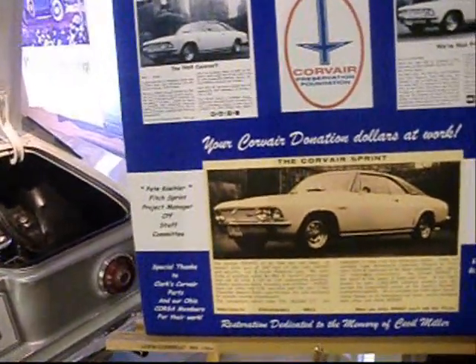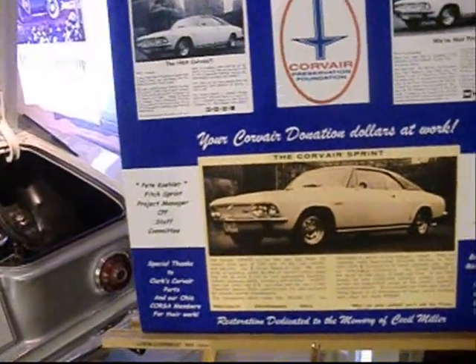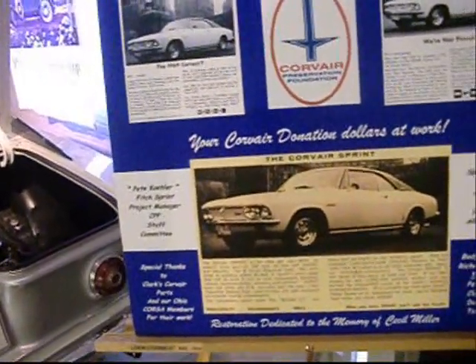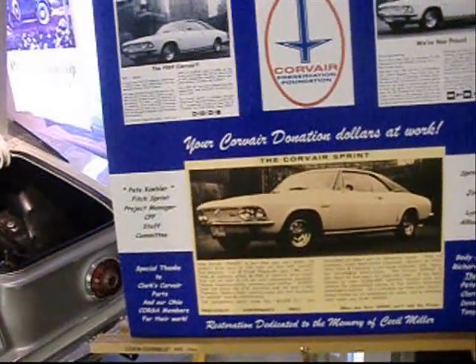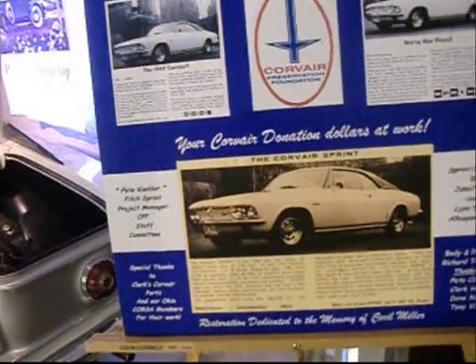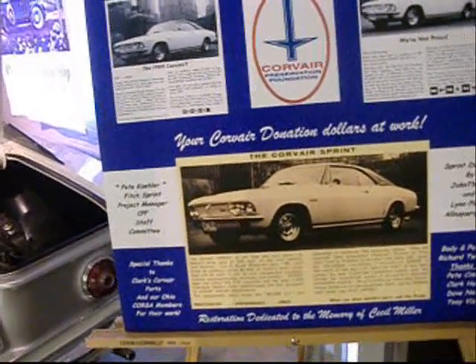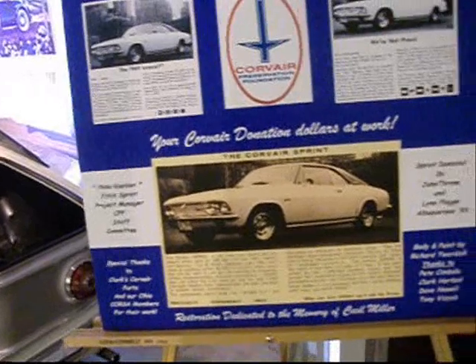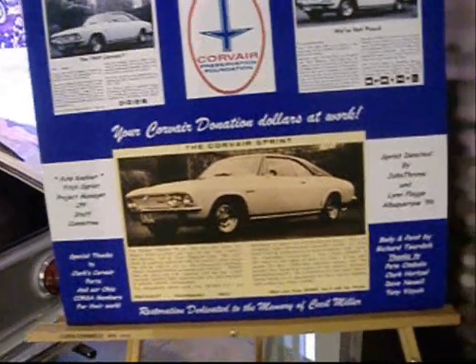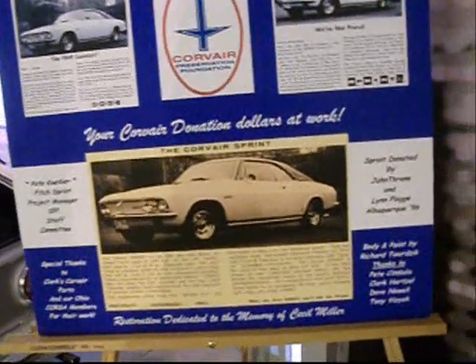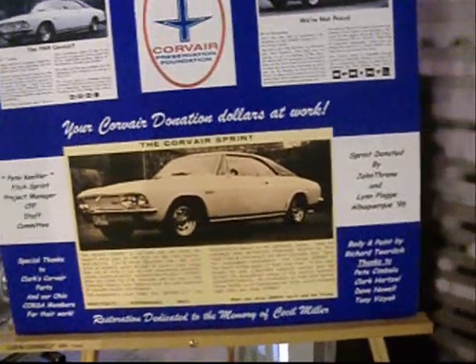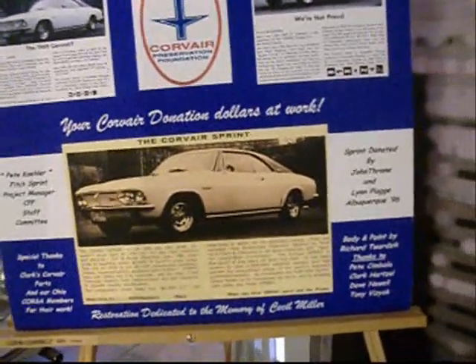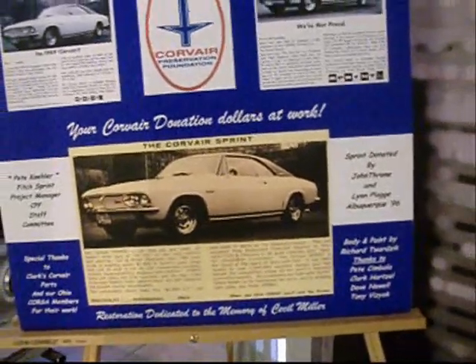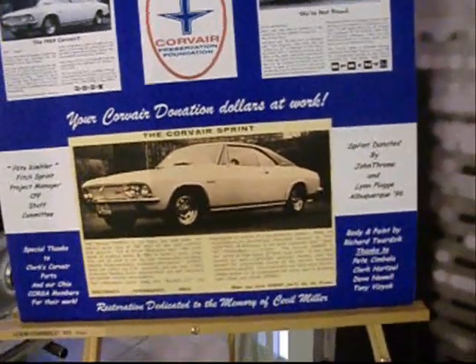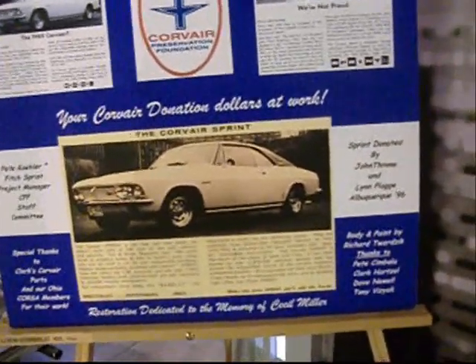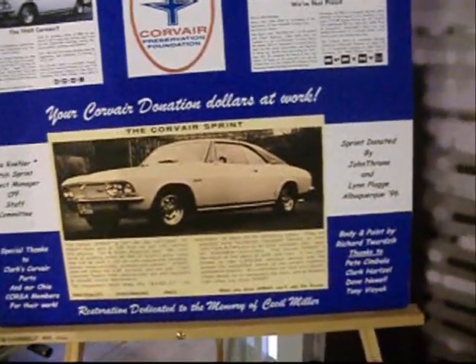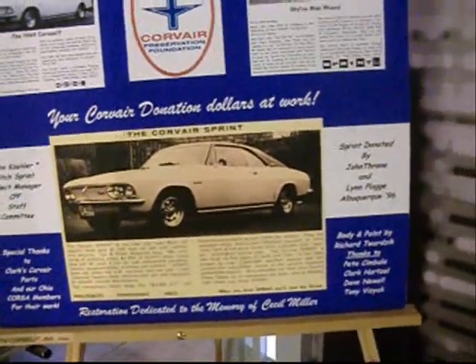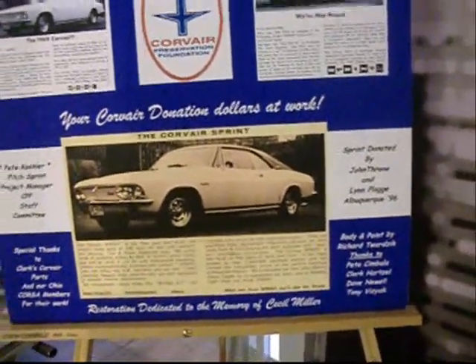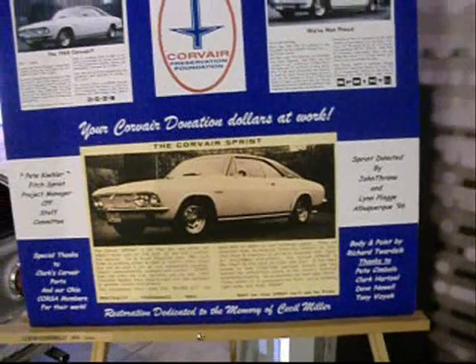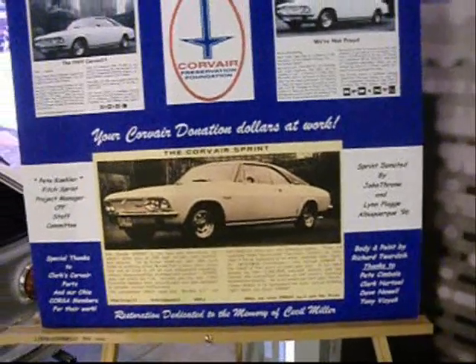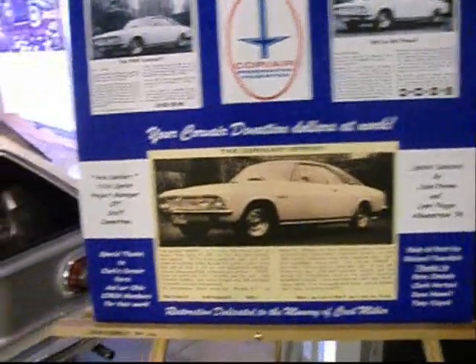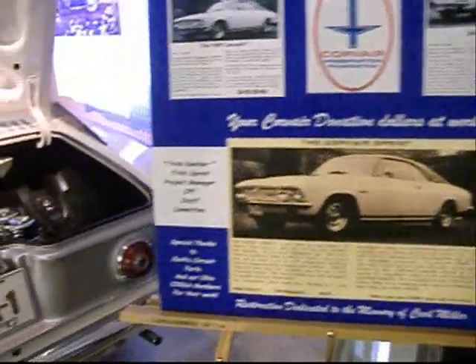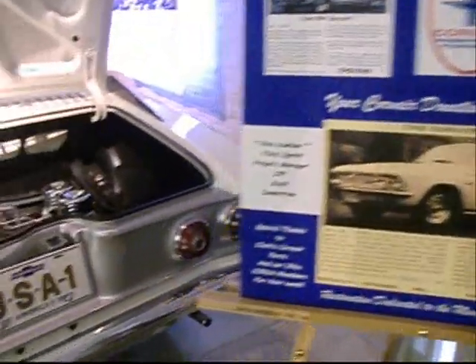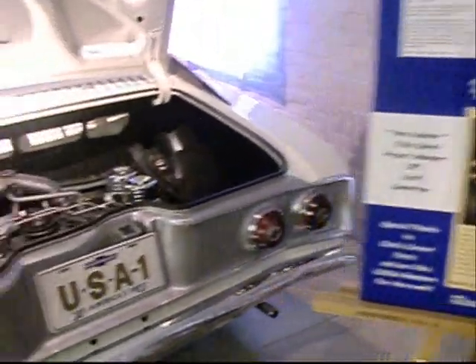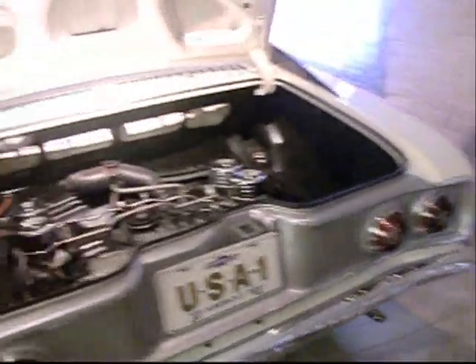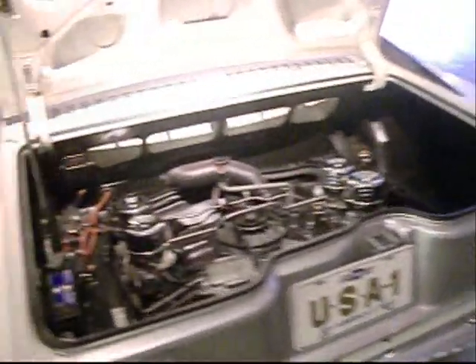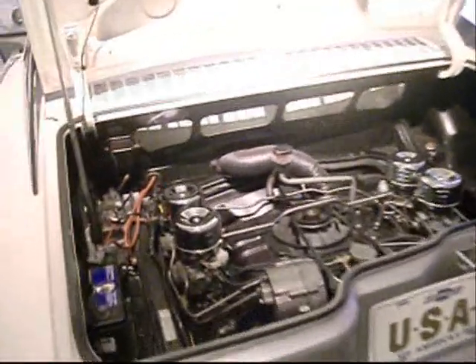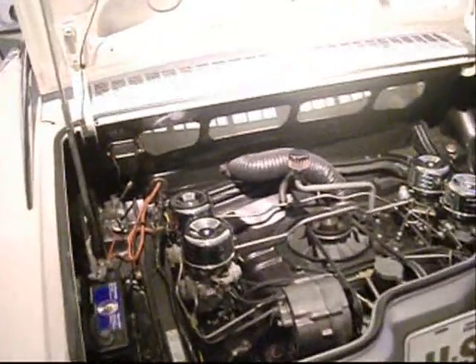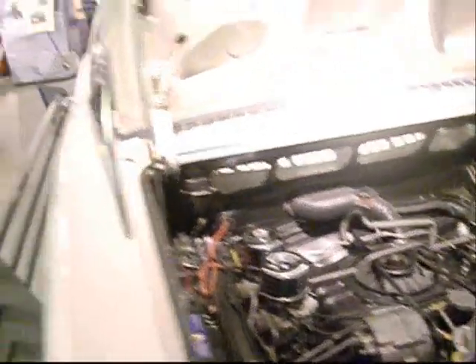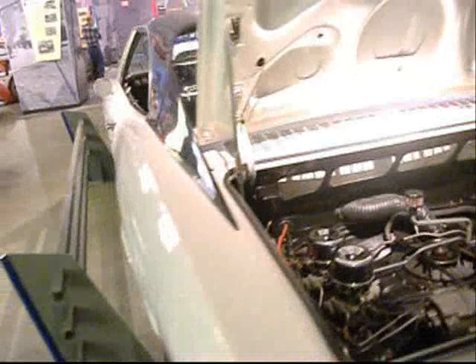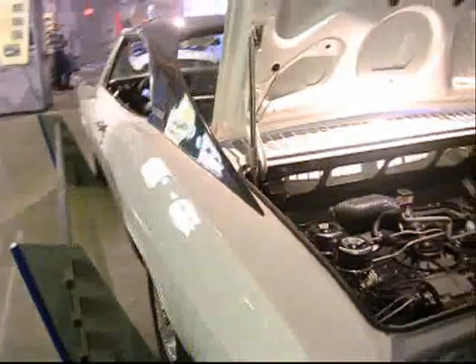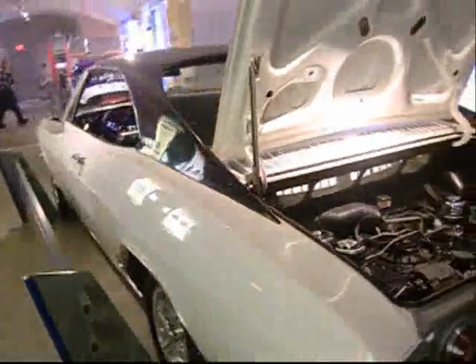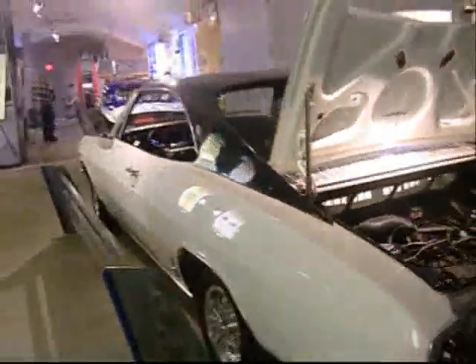Restoration dedicated to the memory of Cecil Miller. Thanks to Pete Cimbala, Farkartzel, Dave Newell, and Tony Vitsiak. Course of Ohio restored John Fitch's personal demo.